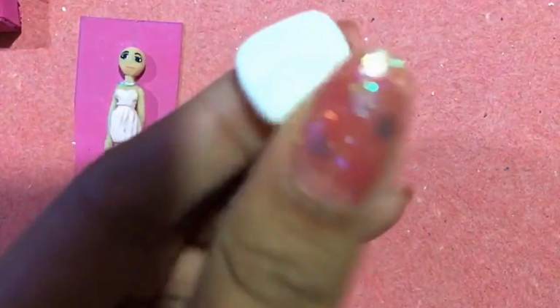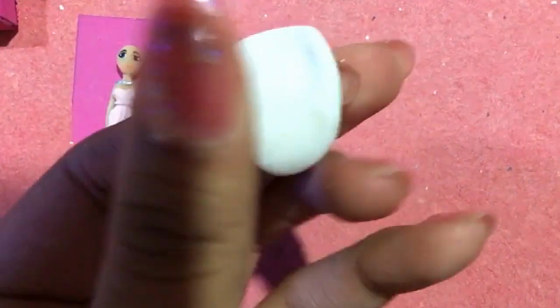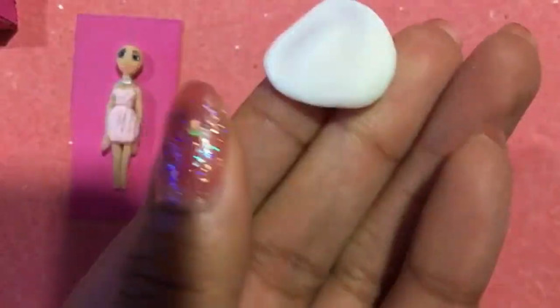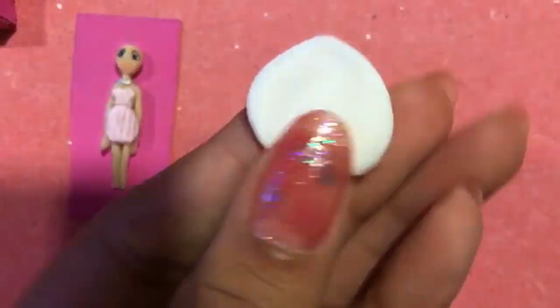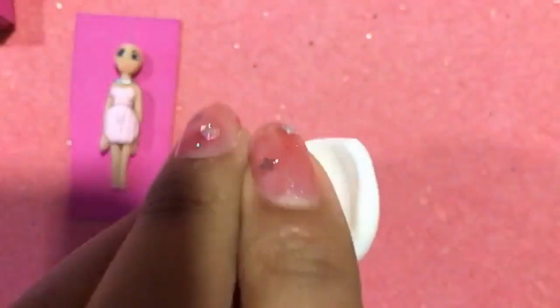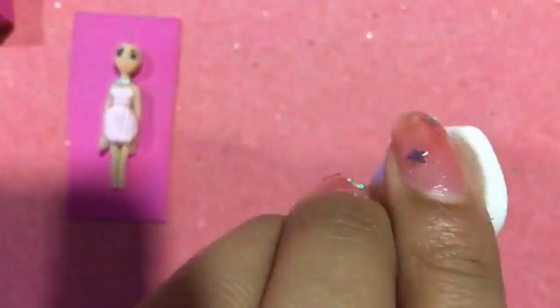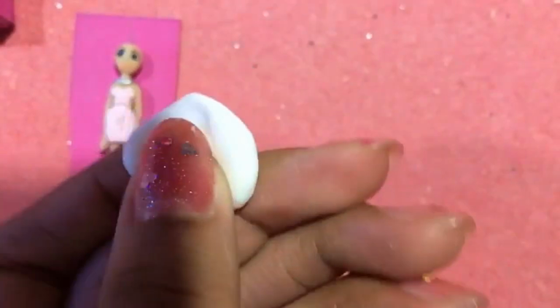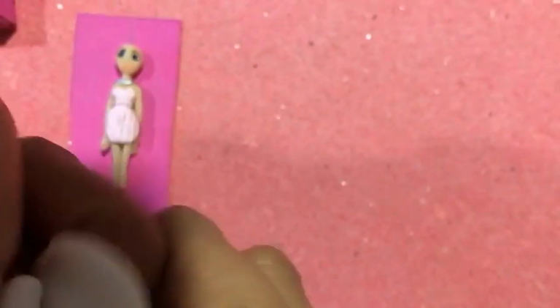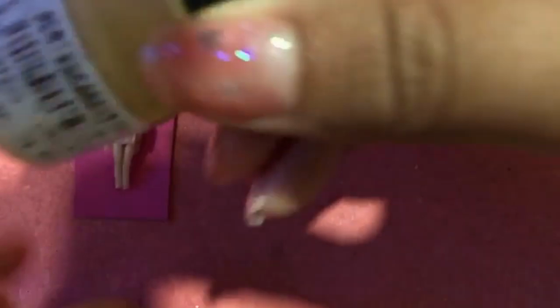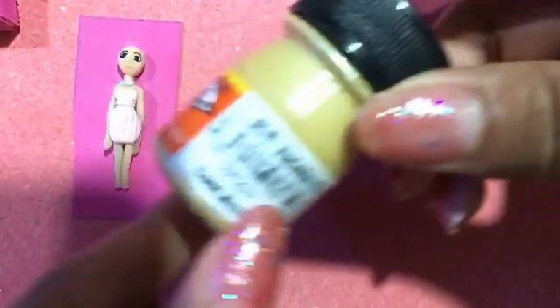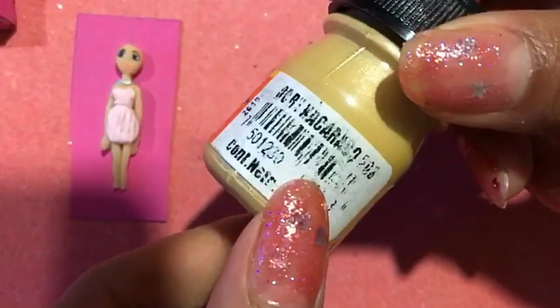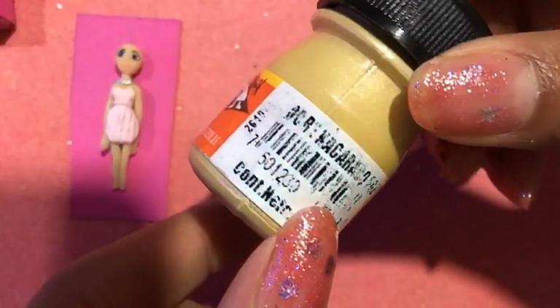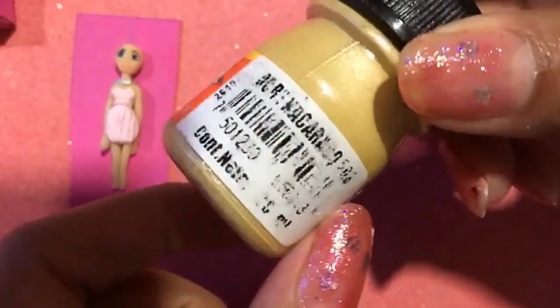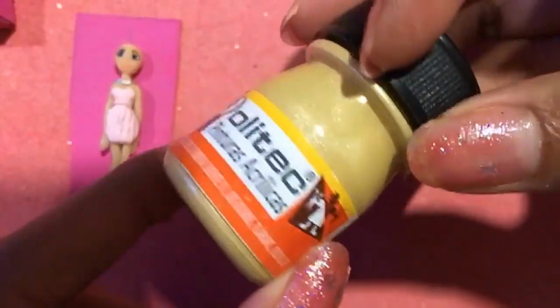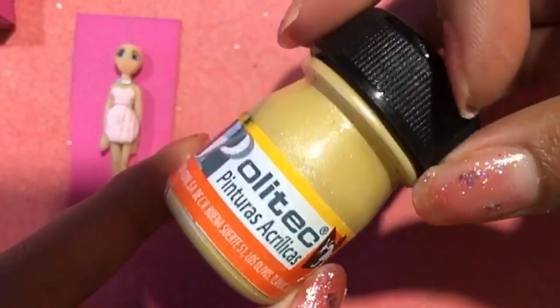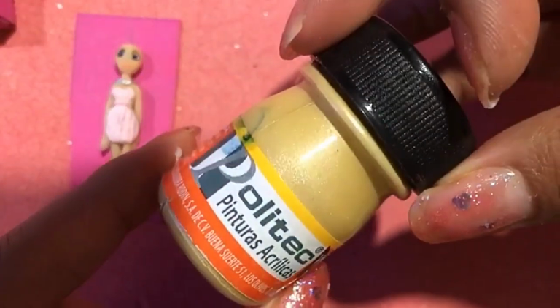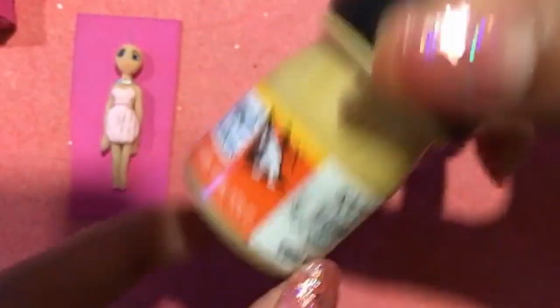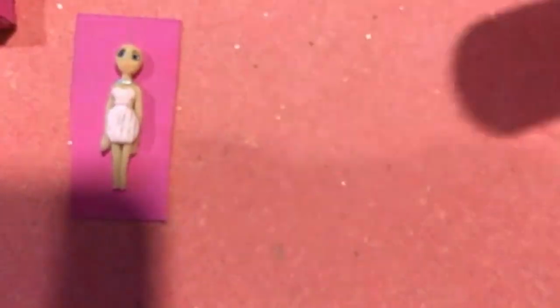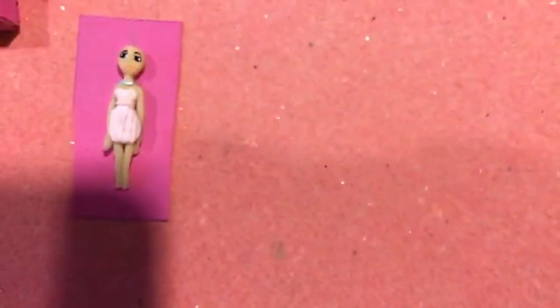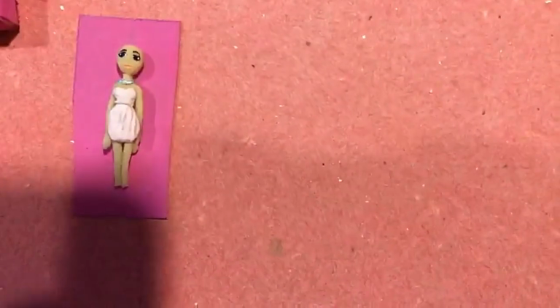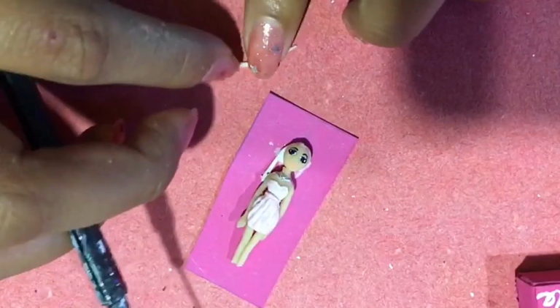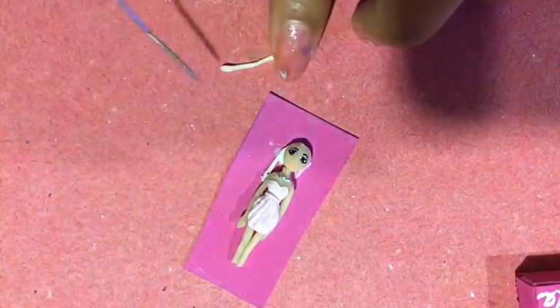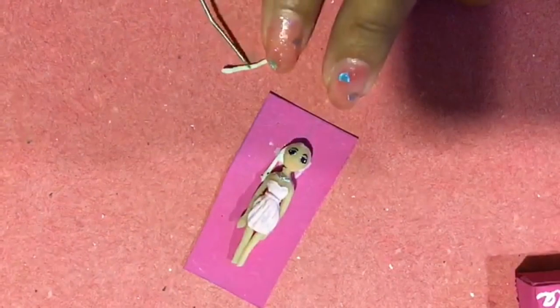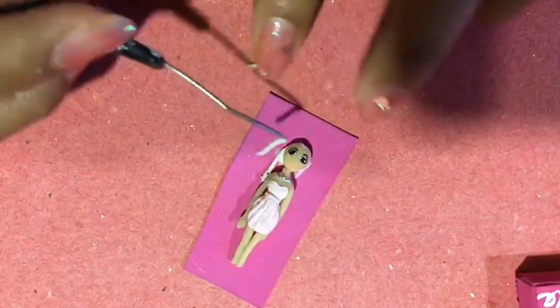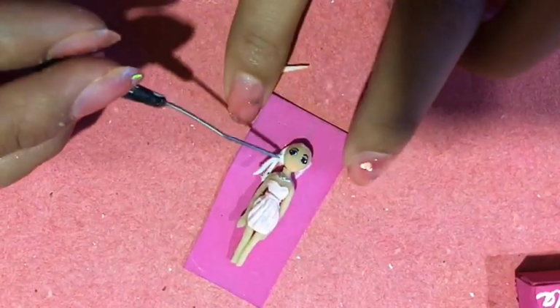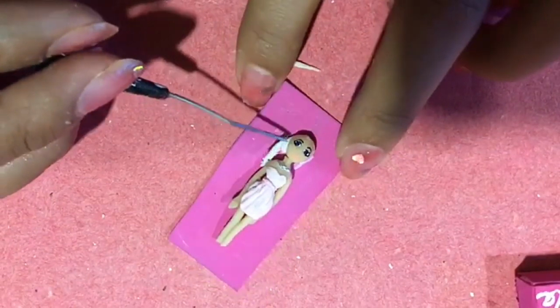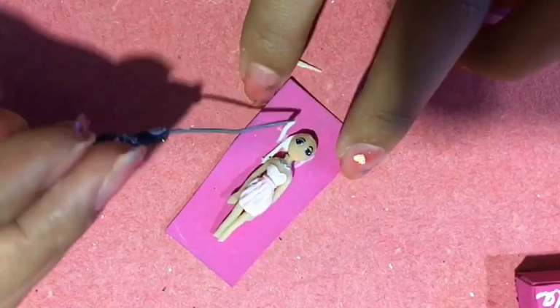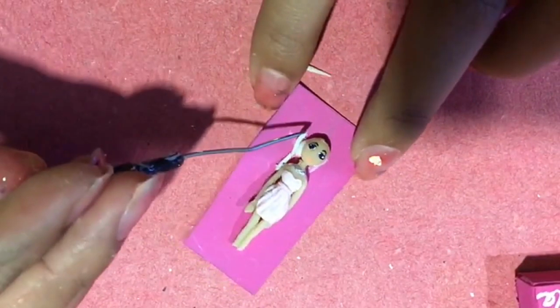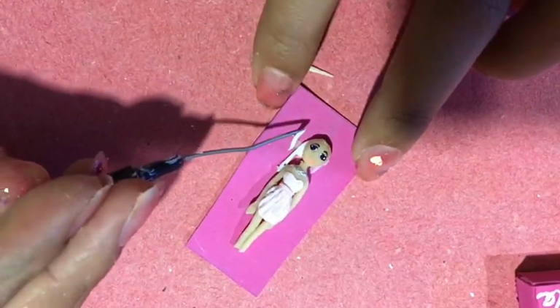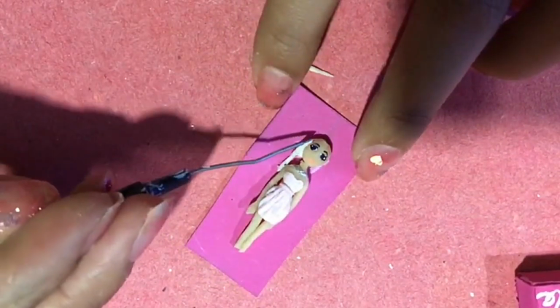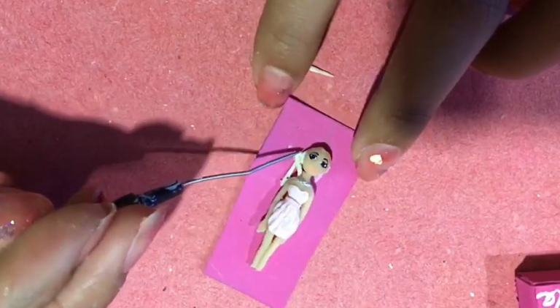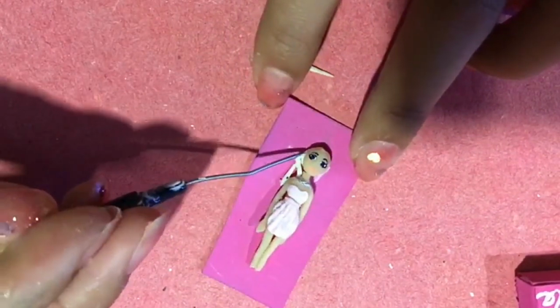Ahora voy a pintar un pedacito de mi porcelana con amarillo o amarillo nacre. Formaré pequeñas tiras y las iré acomodando en su cabeza.